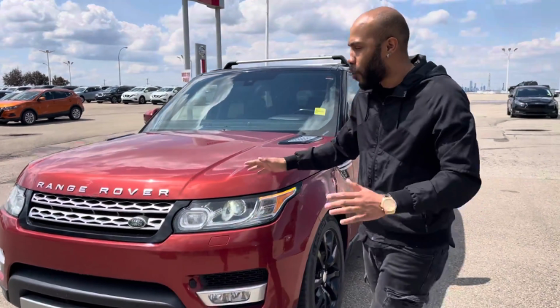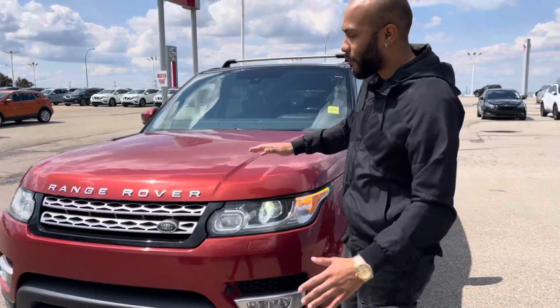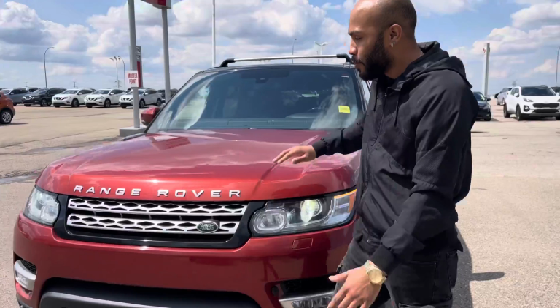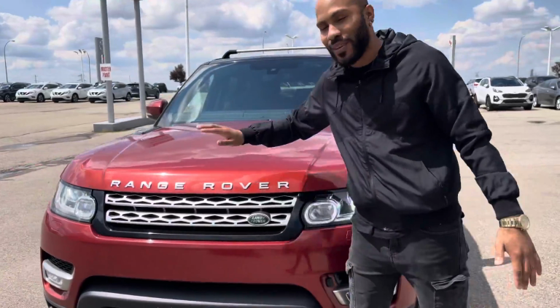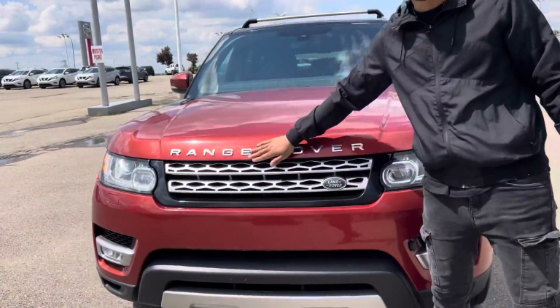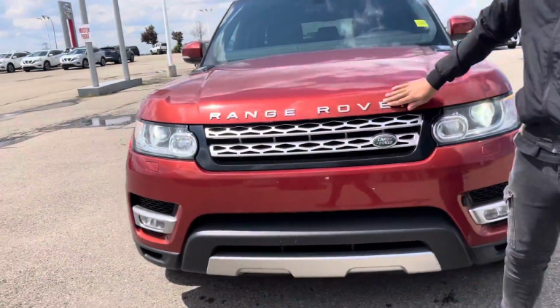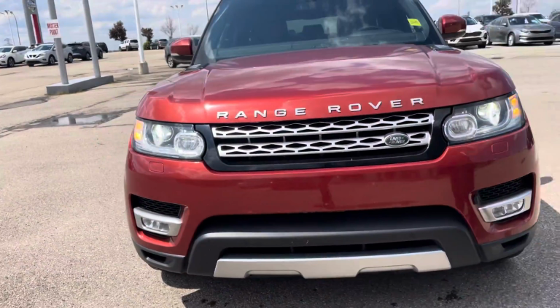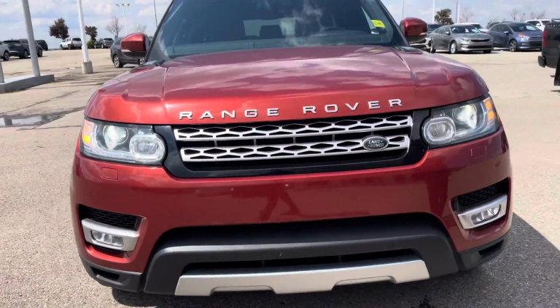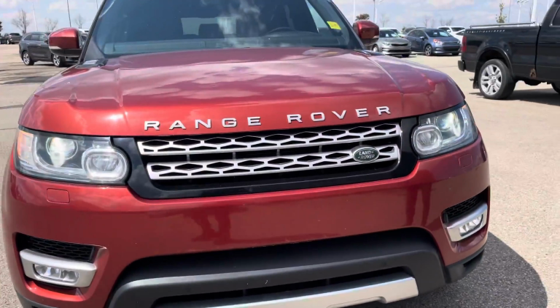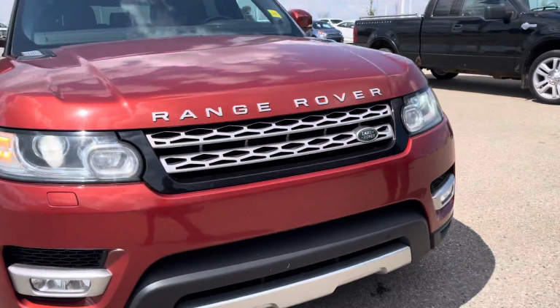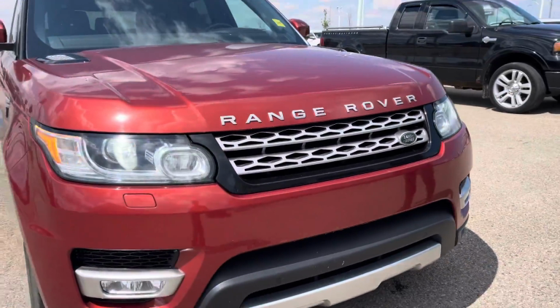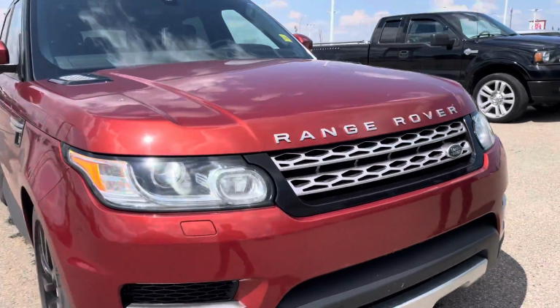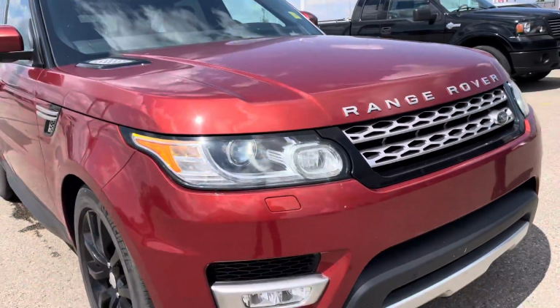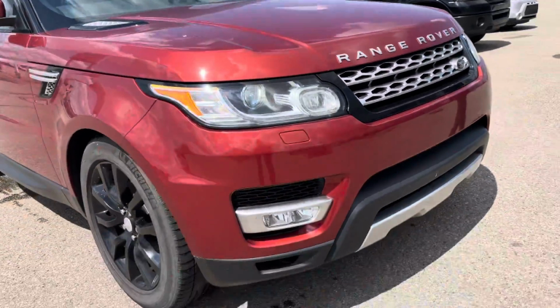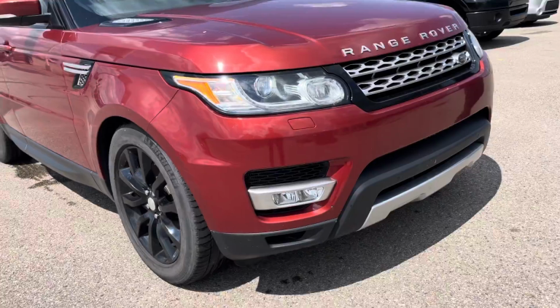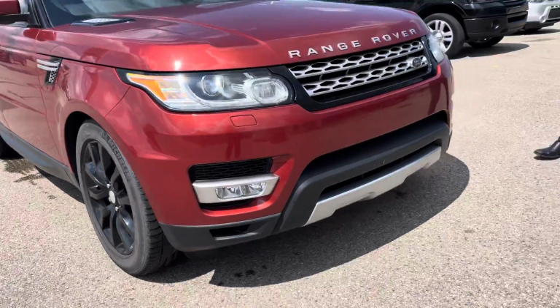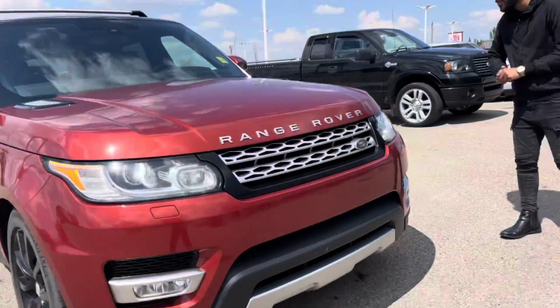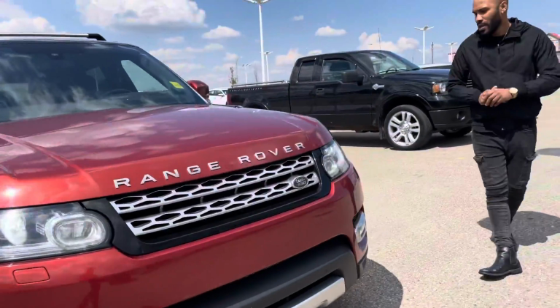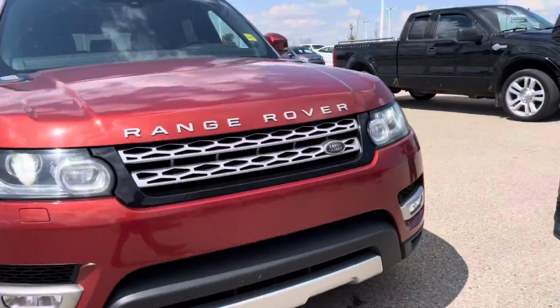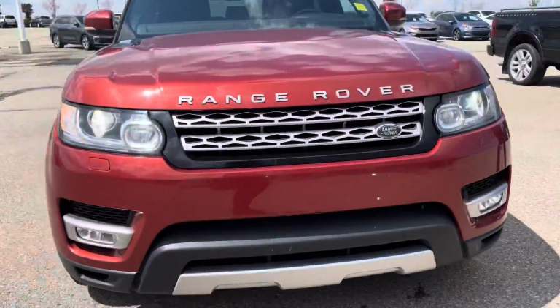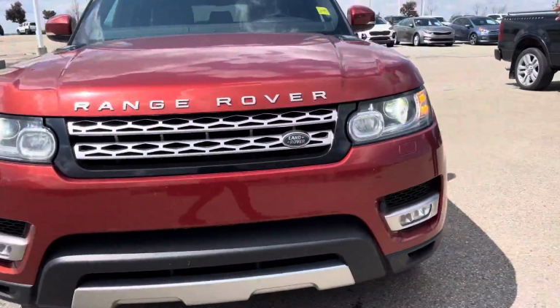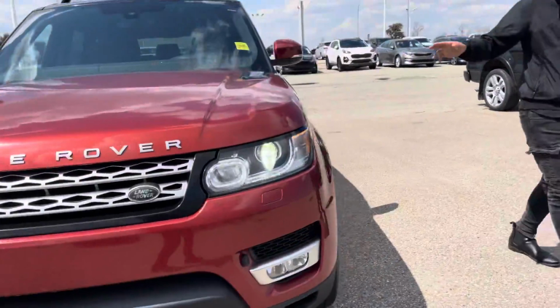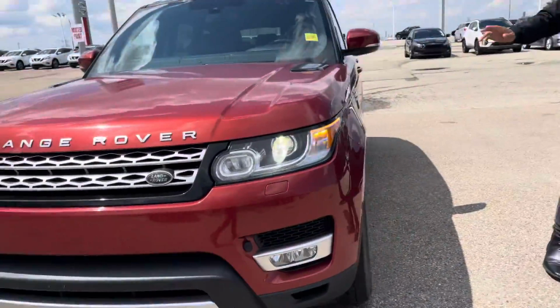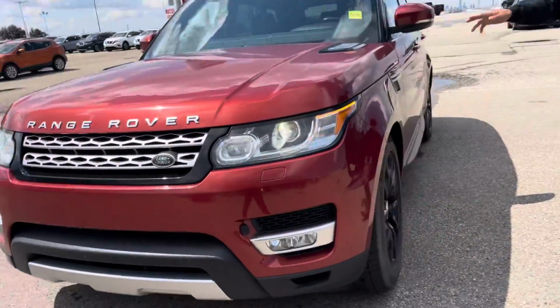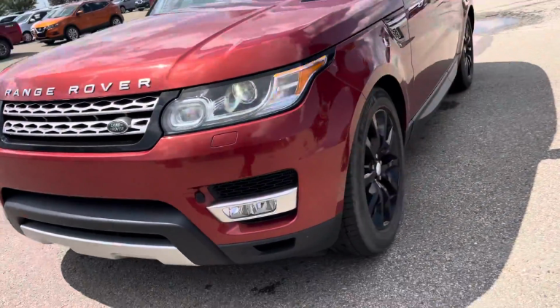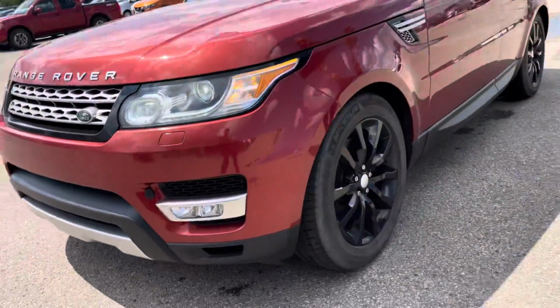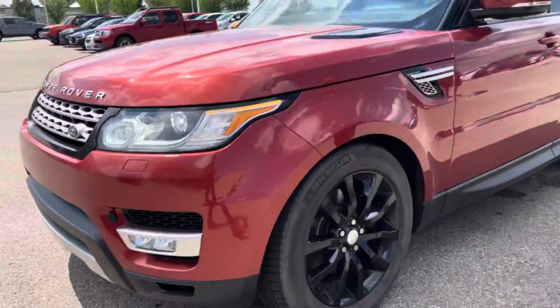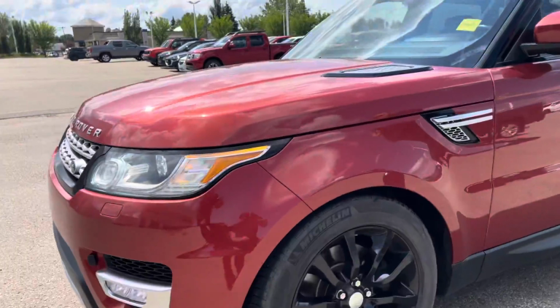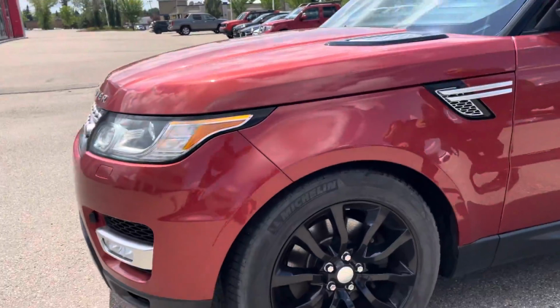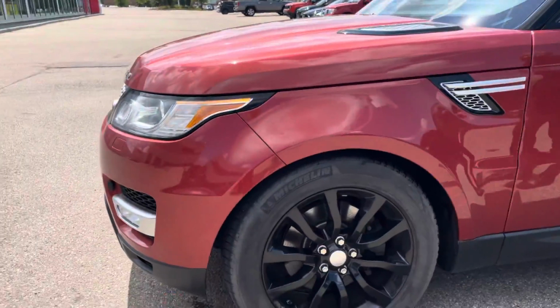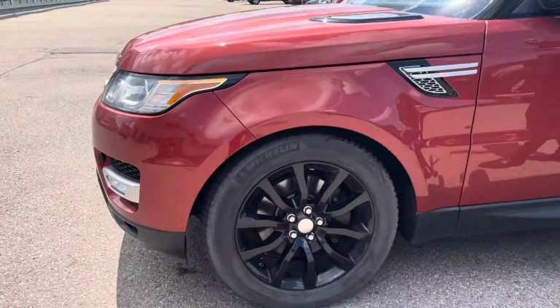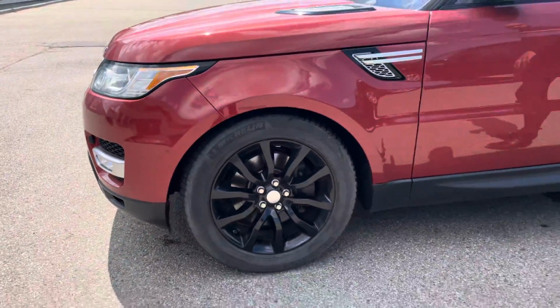At the front, you have the signature Range Rover badging with that chrome grille, your LED headlights and bulb lights below. It does have that supercharged engine under the hood, and 20-inch alloy wheels.